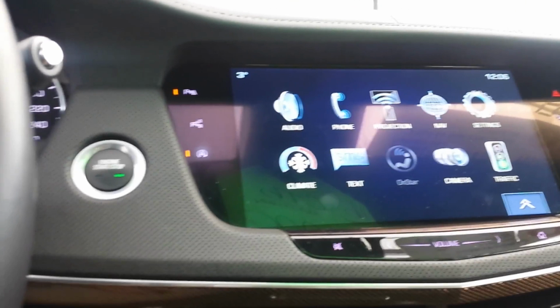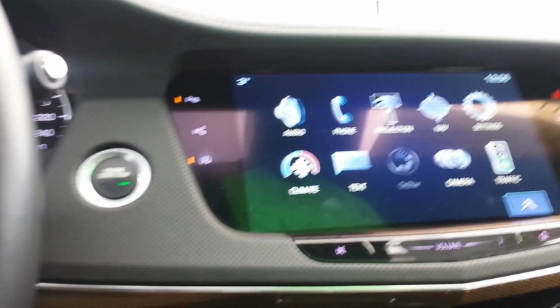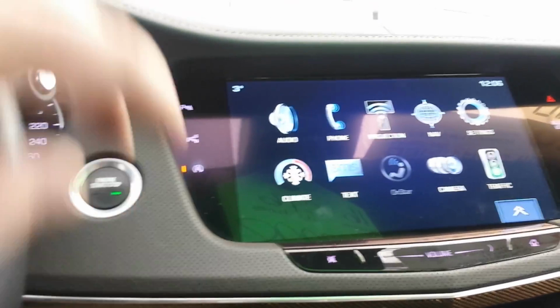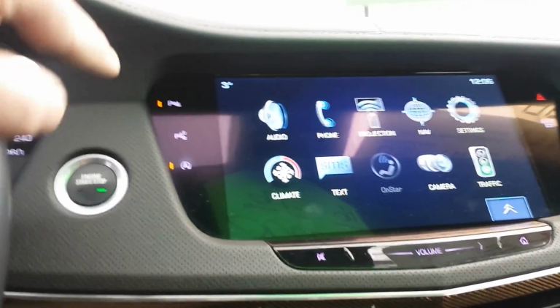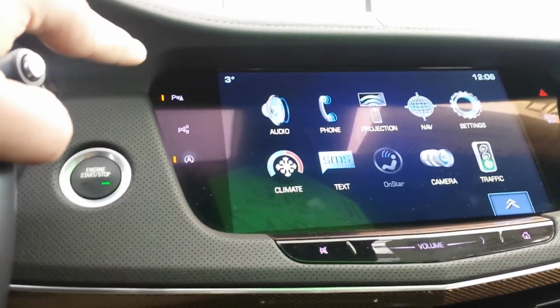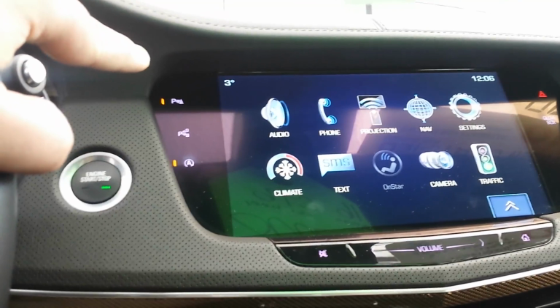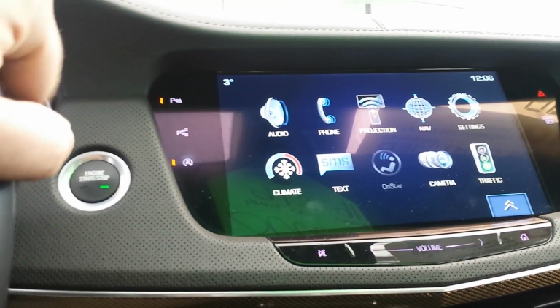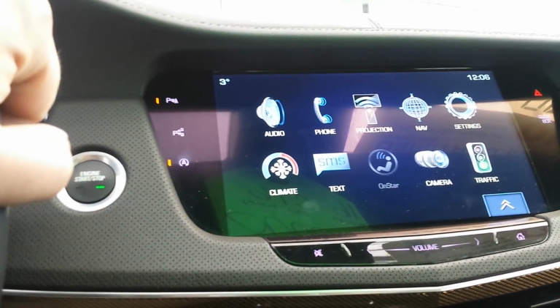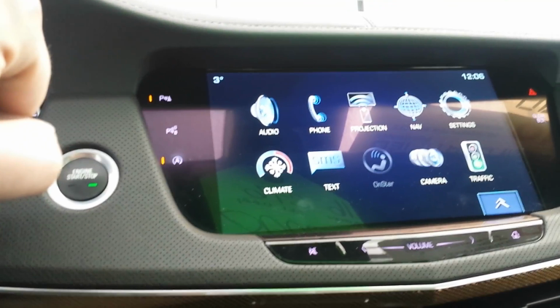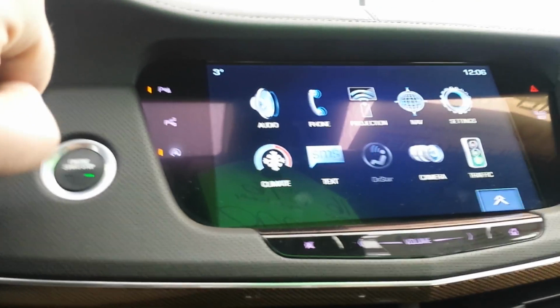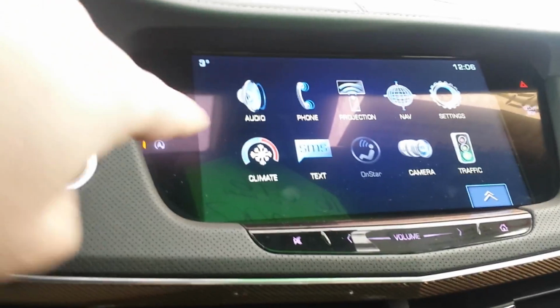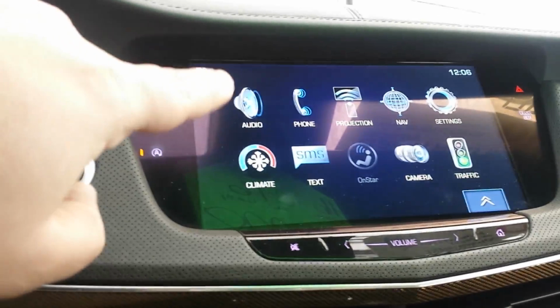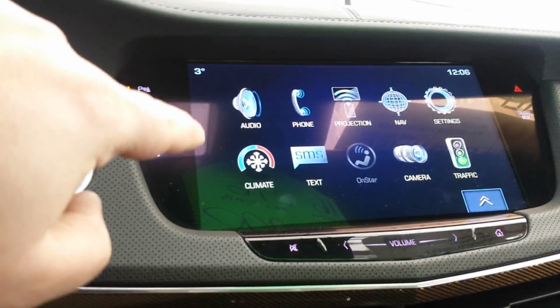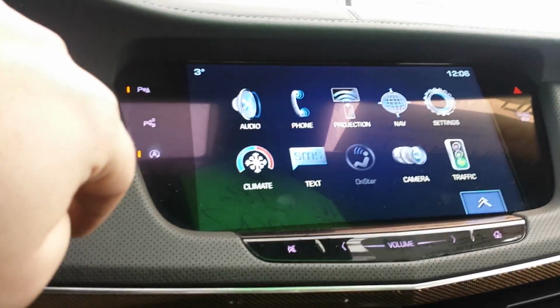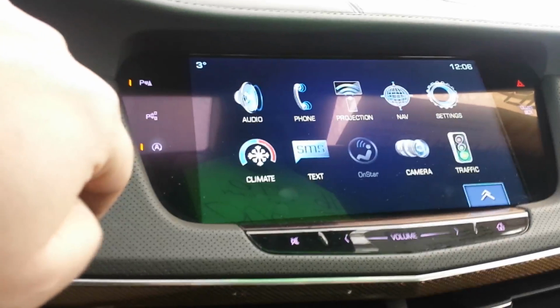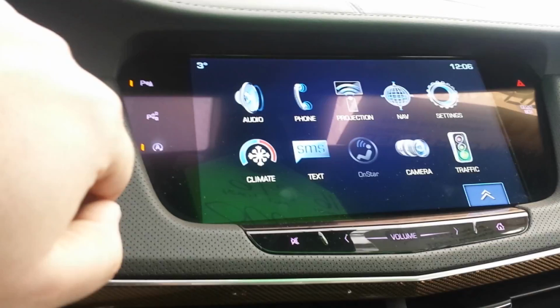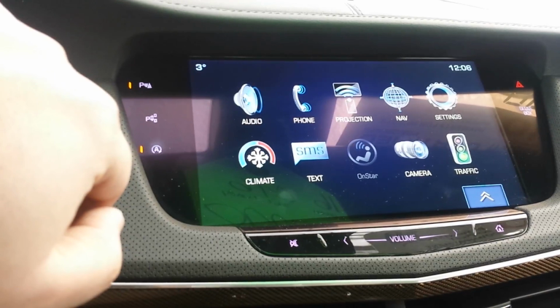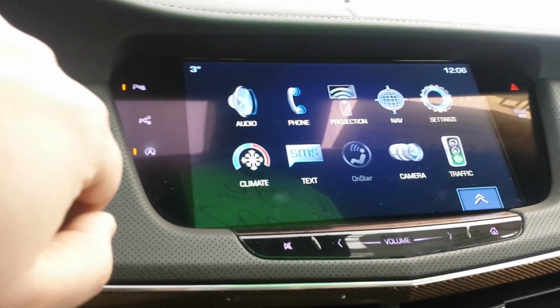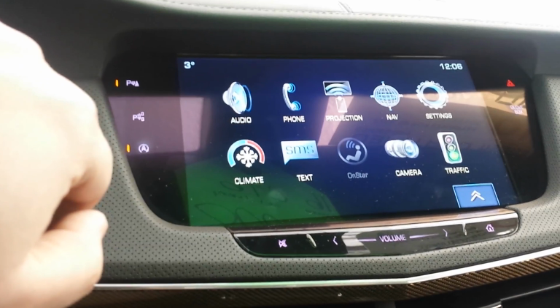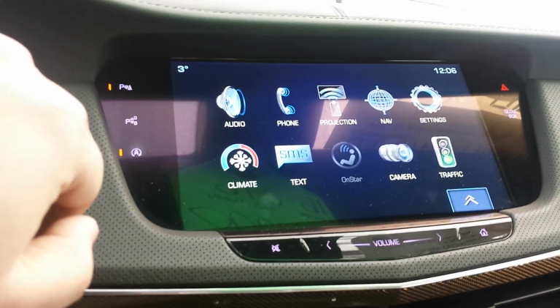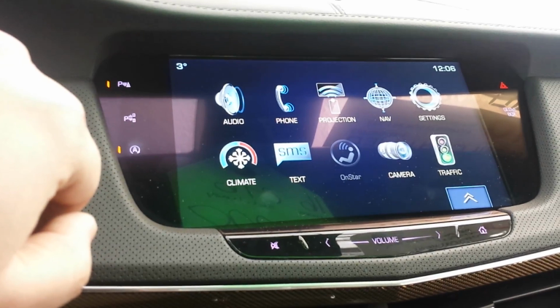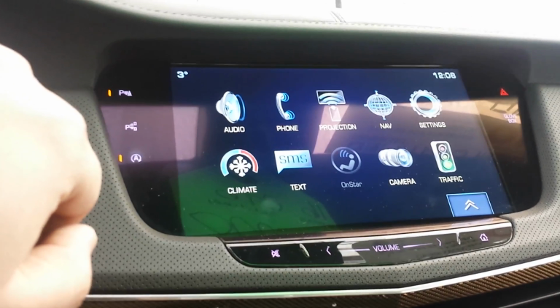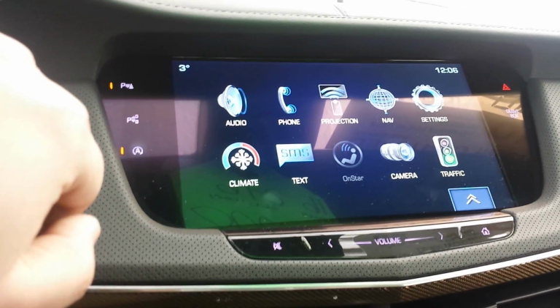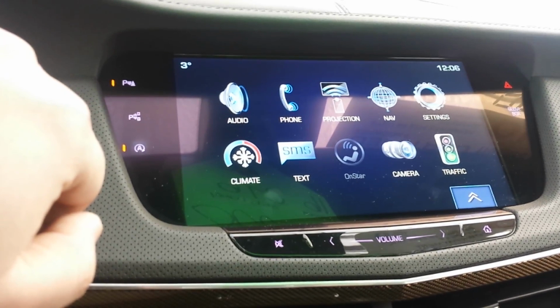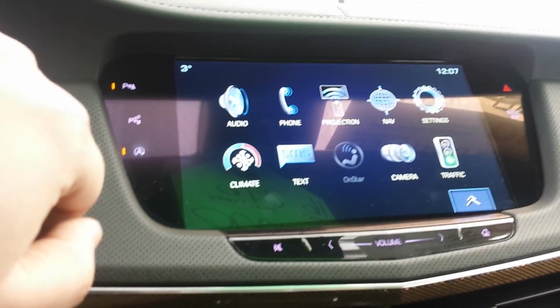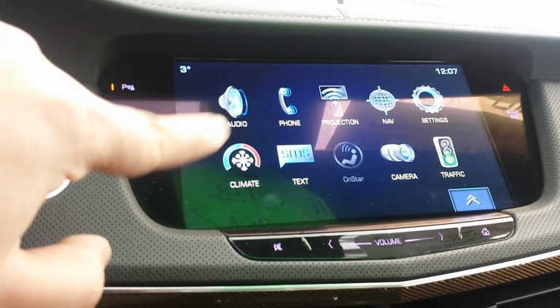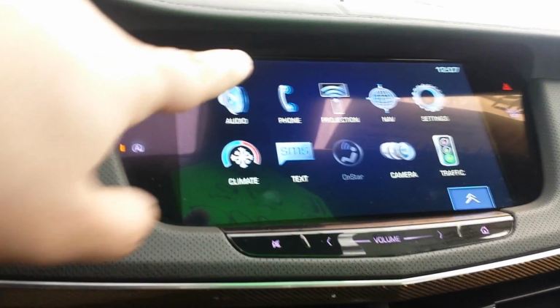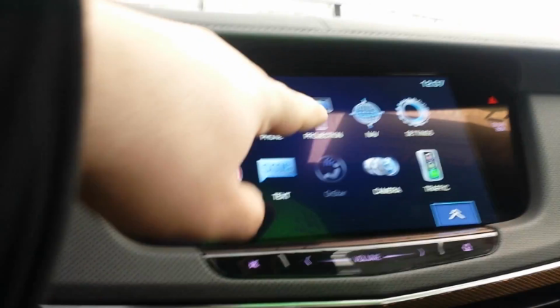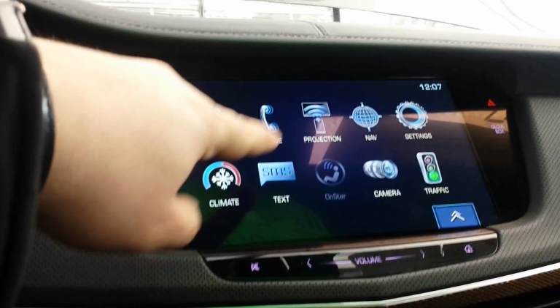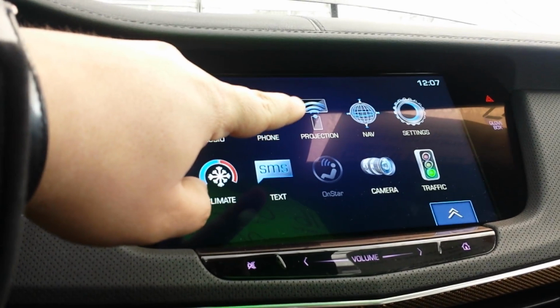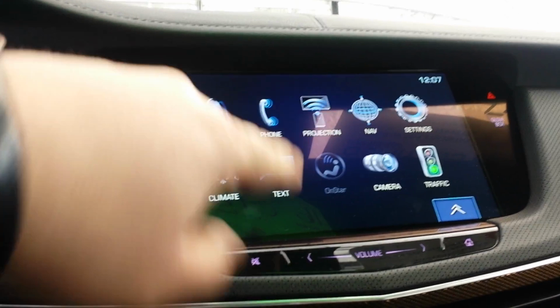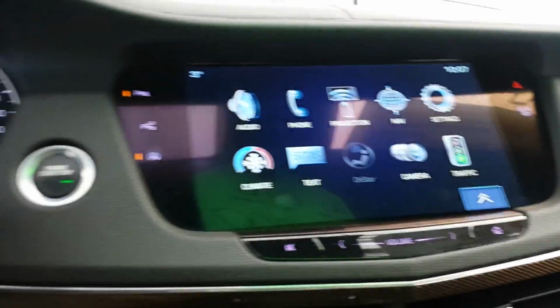You've got your park assist over there. Your audio, your Bluetooth, navigation, traffic report, Apple CarPlay, and Android Auto on the projection.